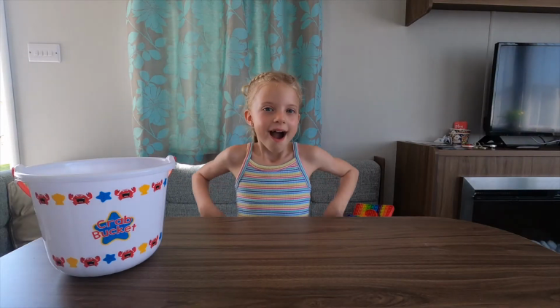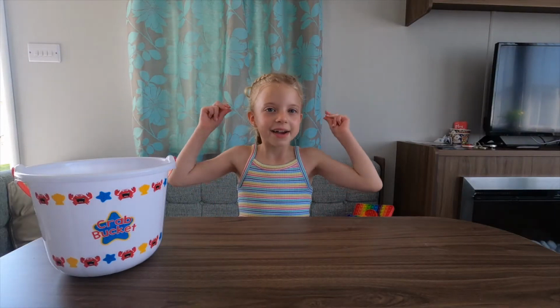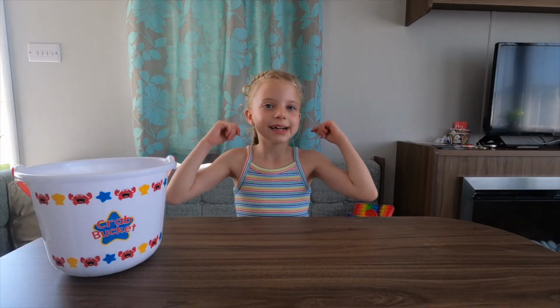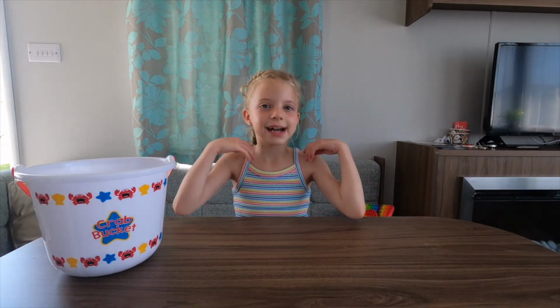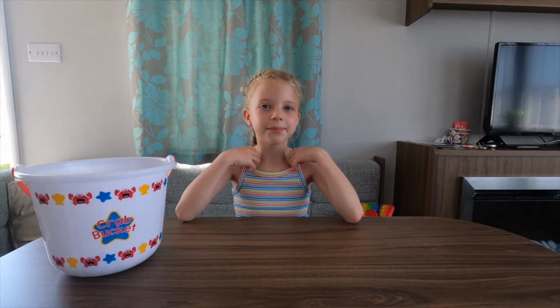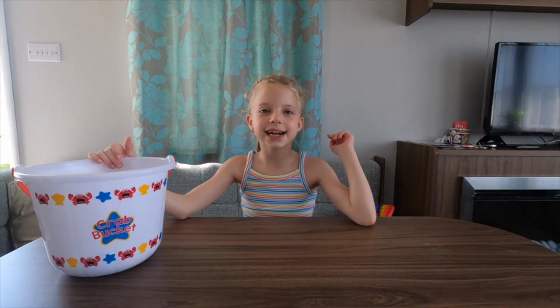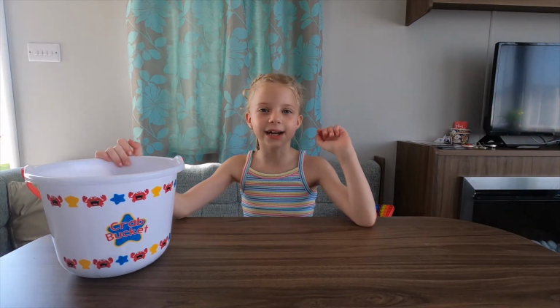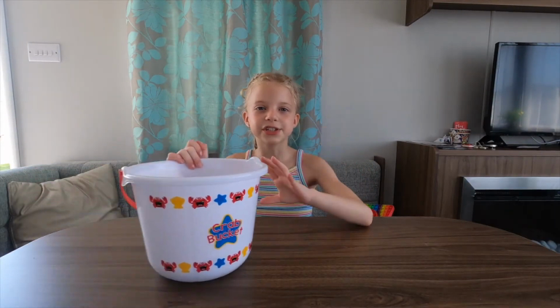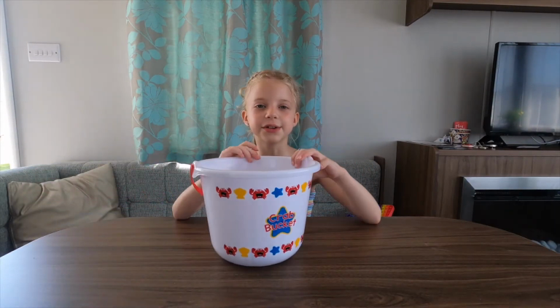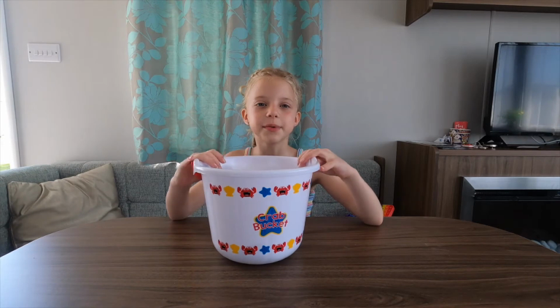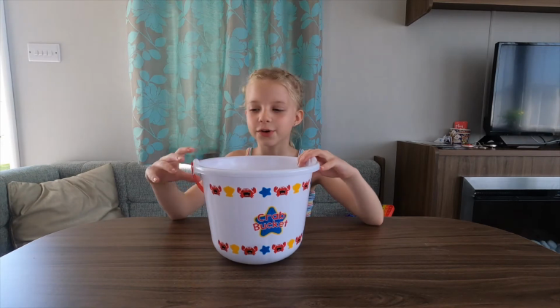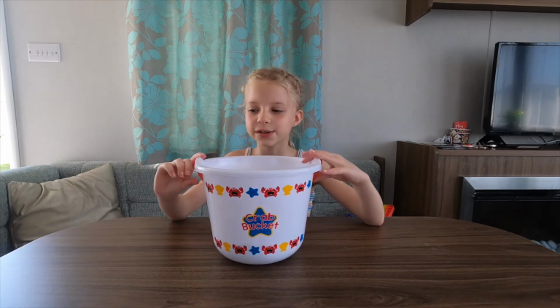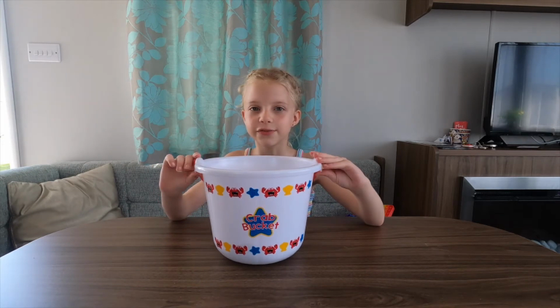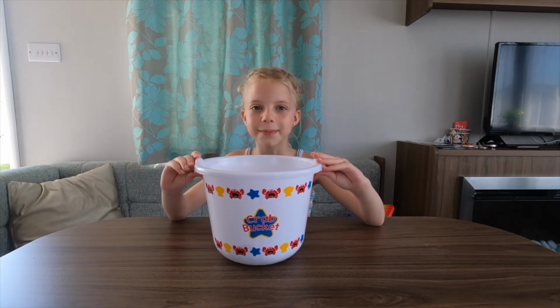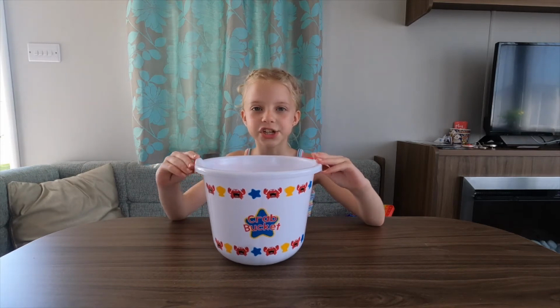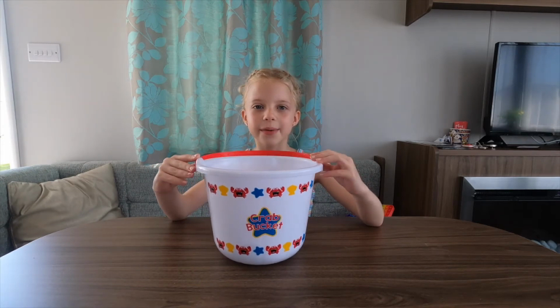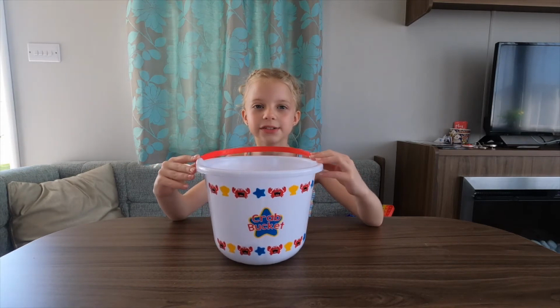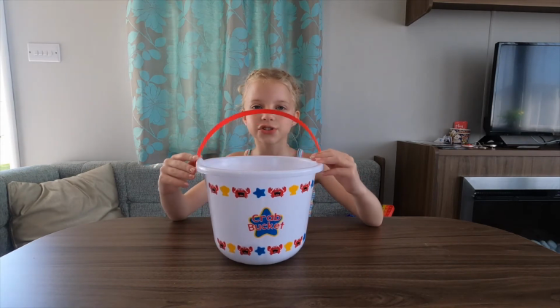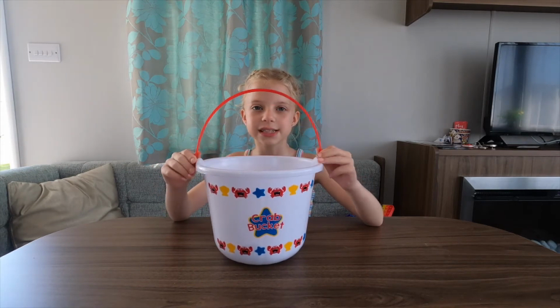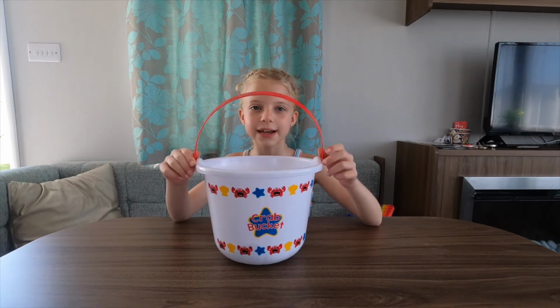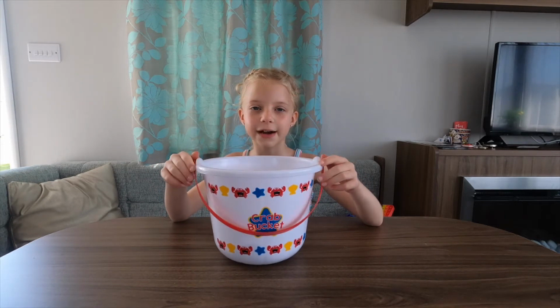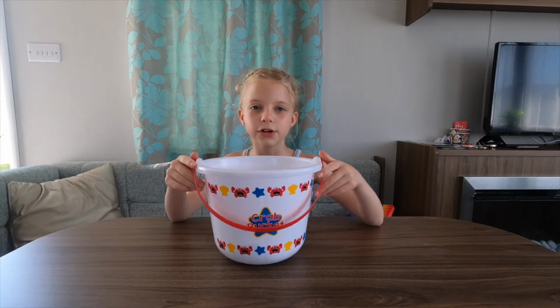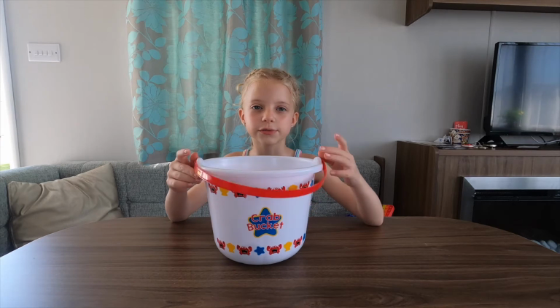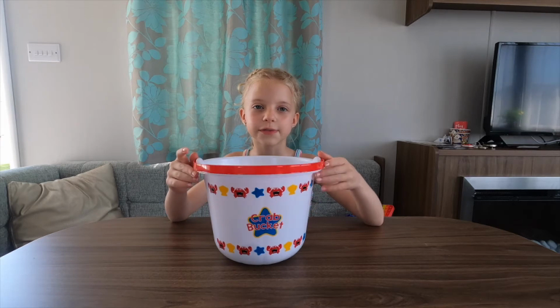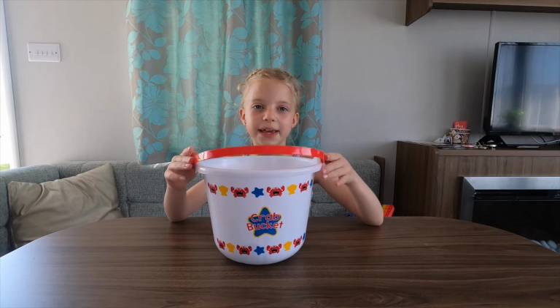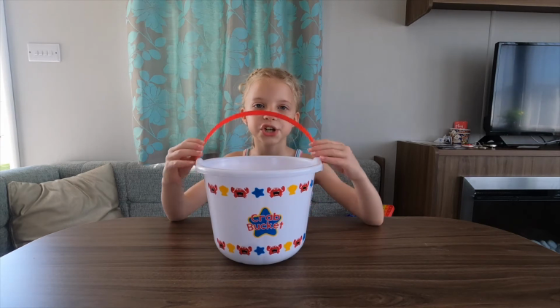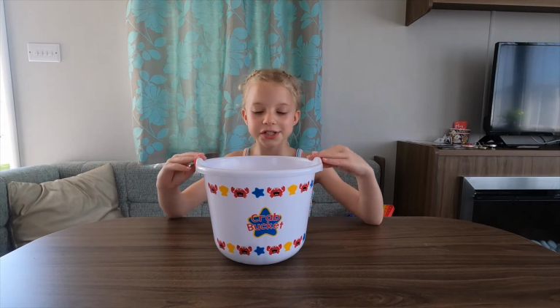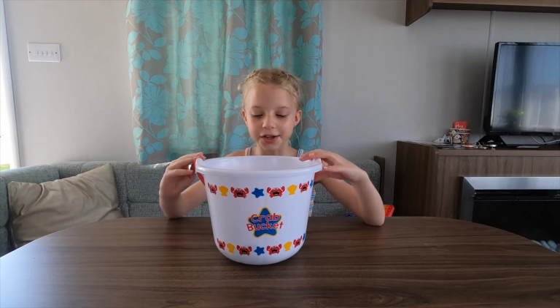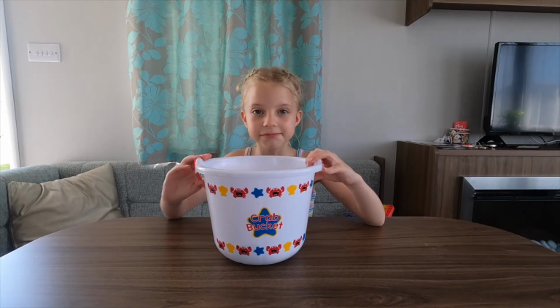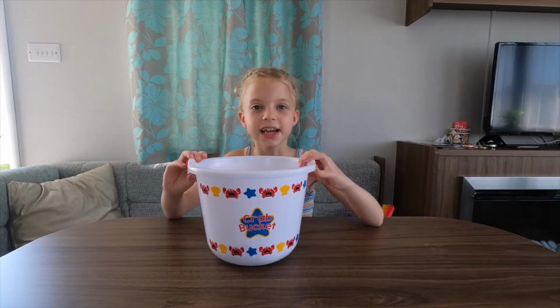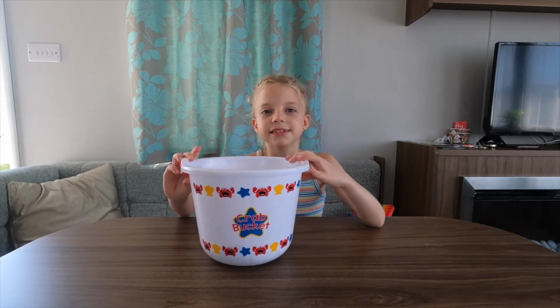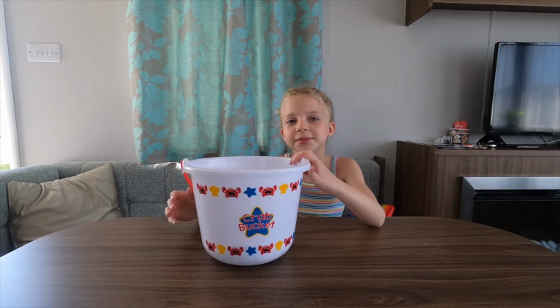Hi everyone! Today I will be showing you some of the rocks that we got from the beach. We went on a stroll this morning and found loads of rocks from the beach, so let's get on with it.